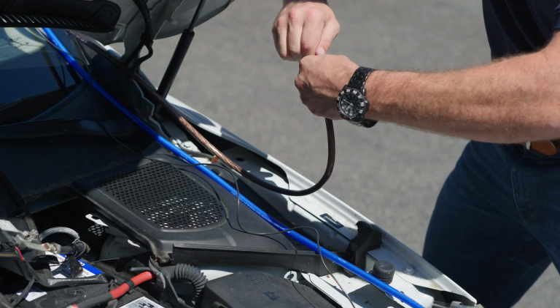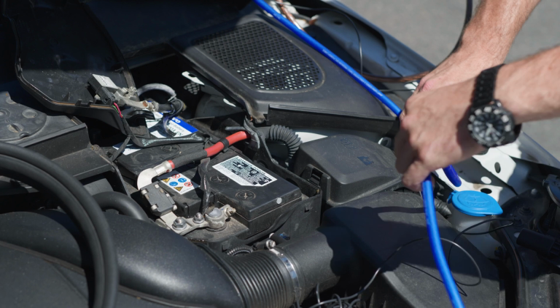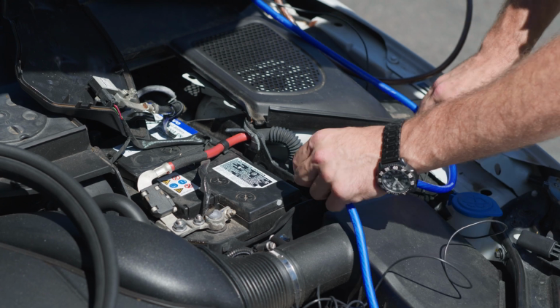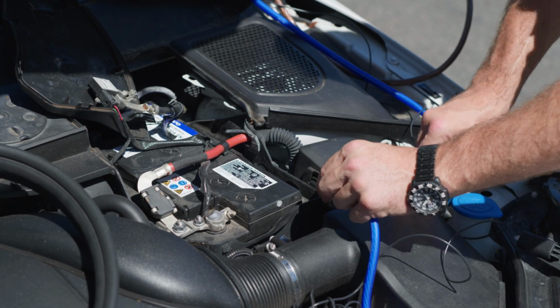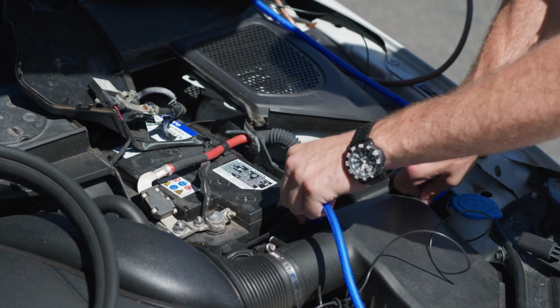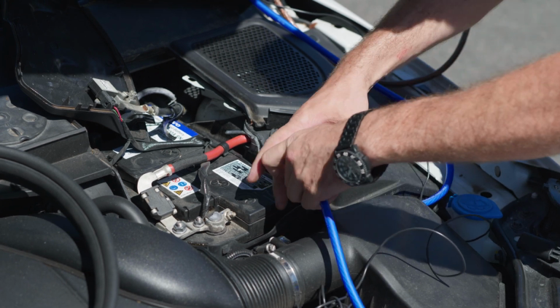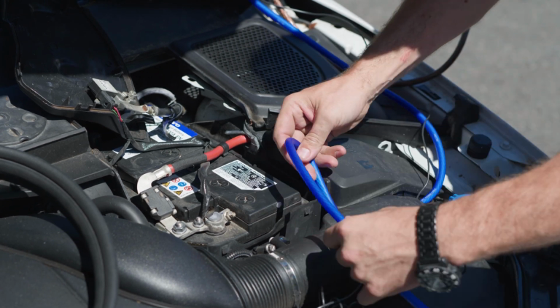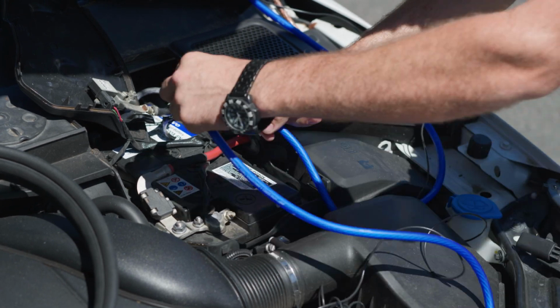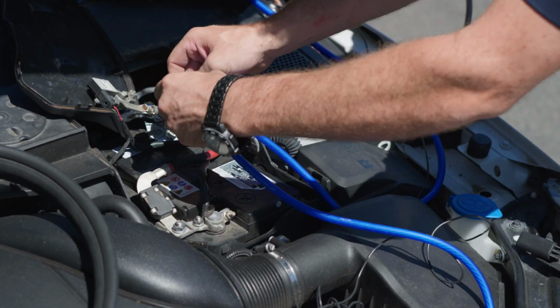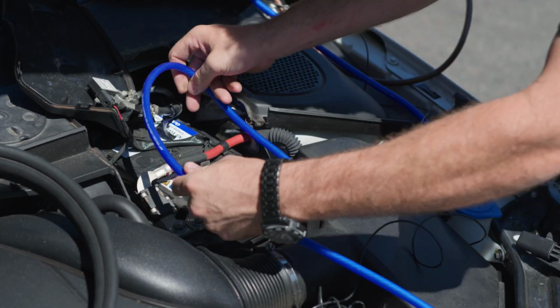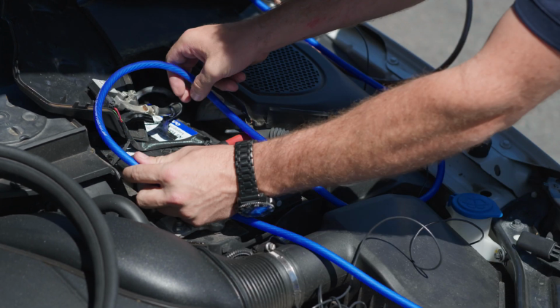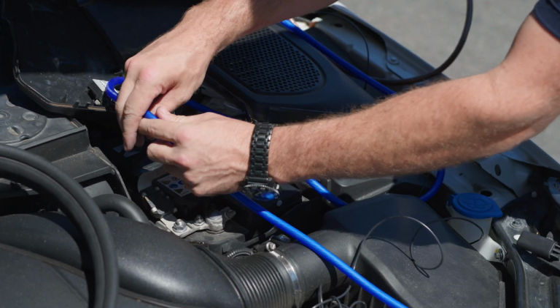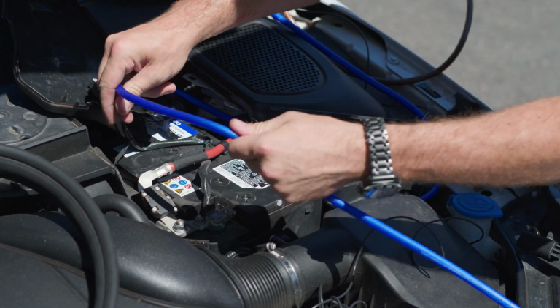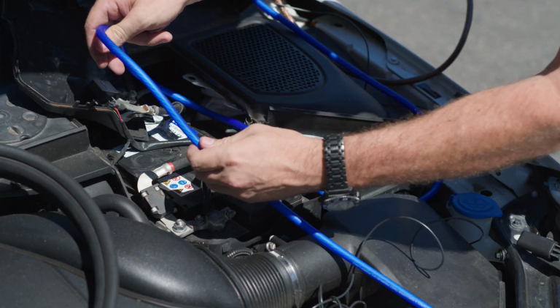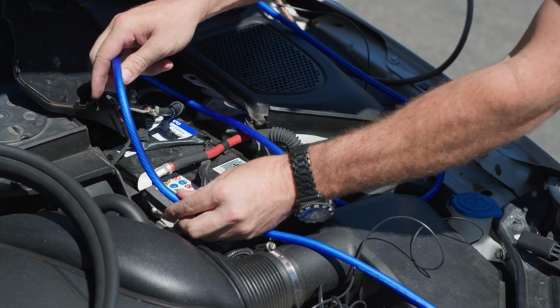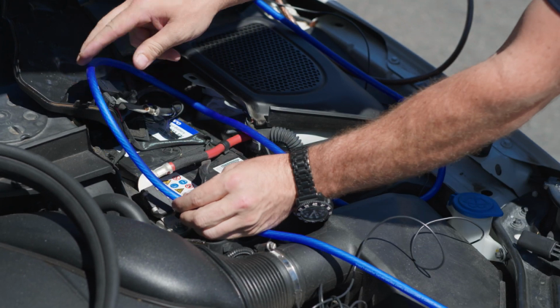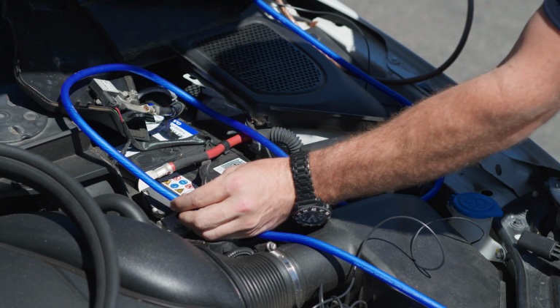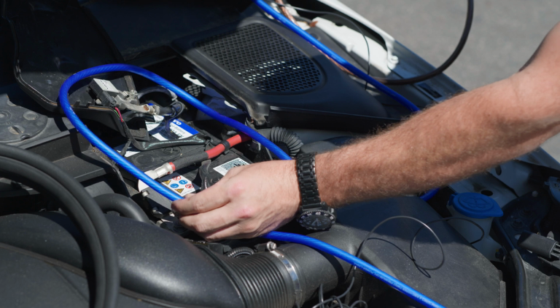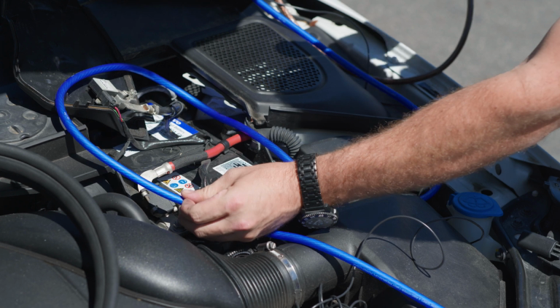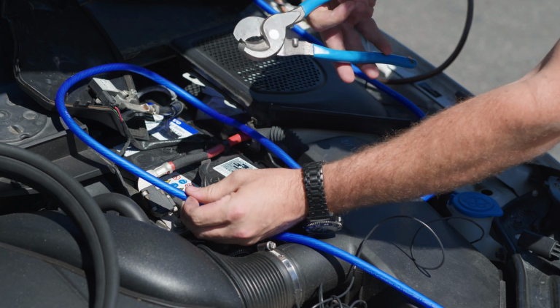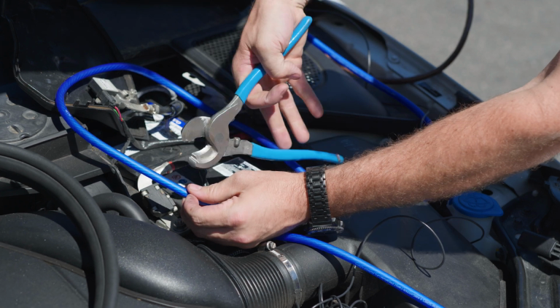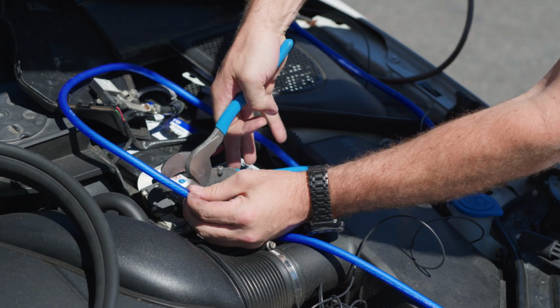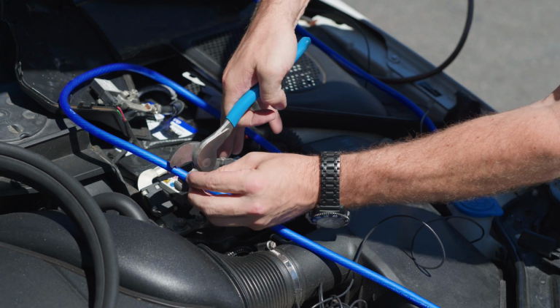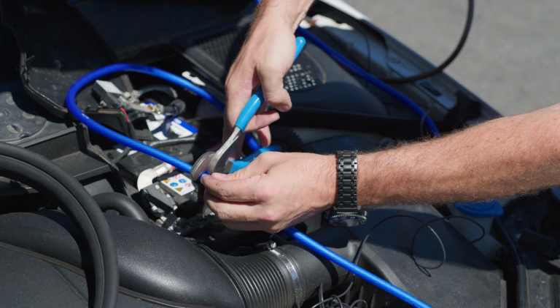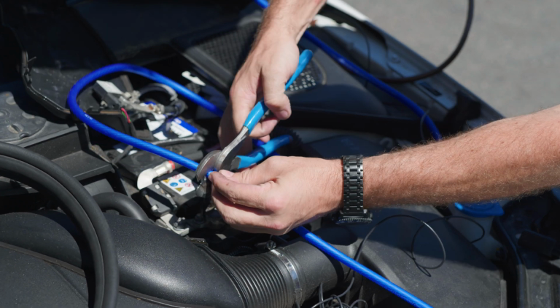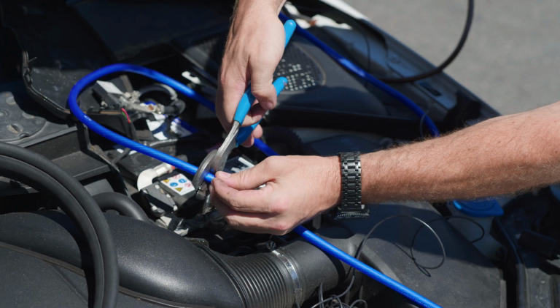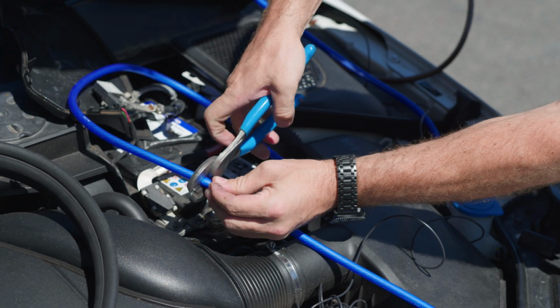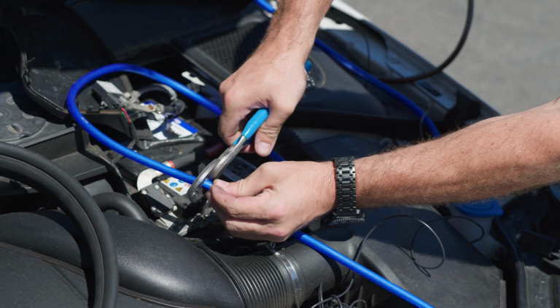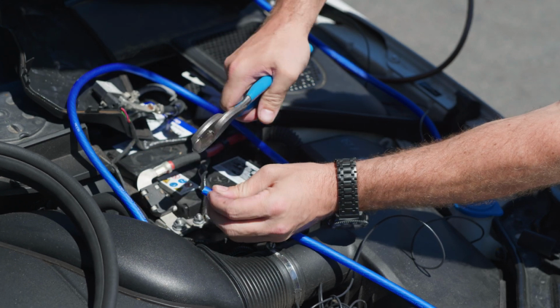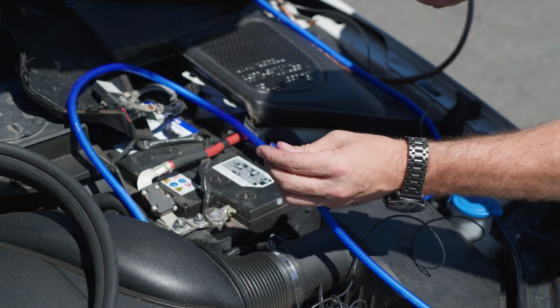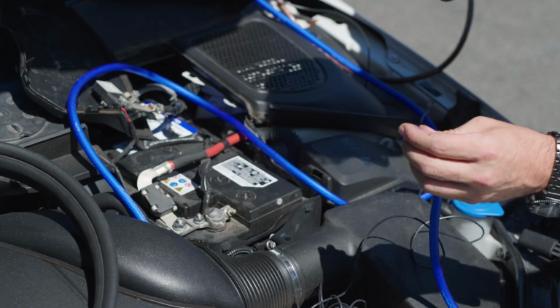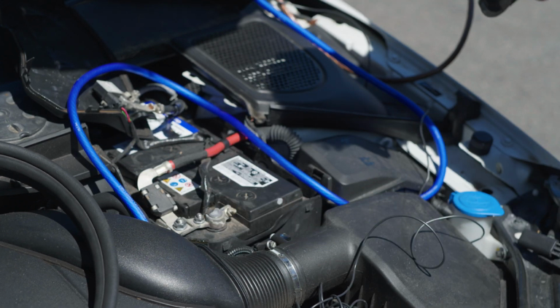Route the power cable to the car battery. Add an additional foot and trim with wire cutters. The extra foot will allow for the installation of a fuse at a later step.